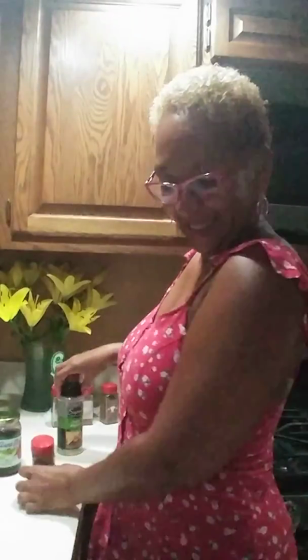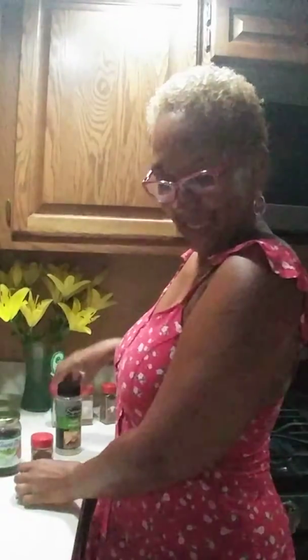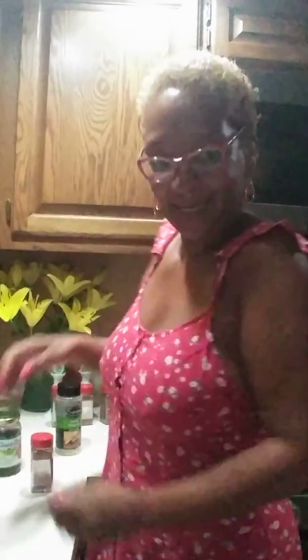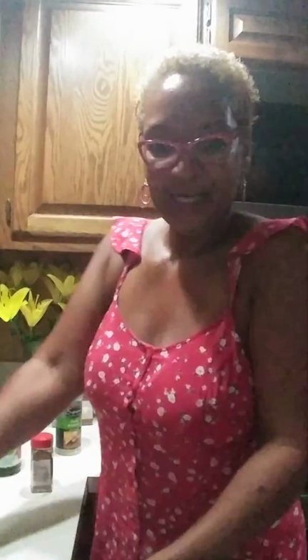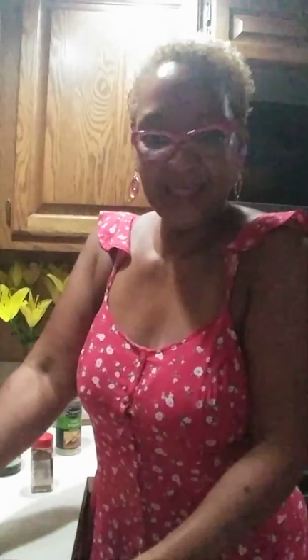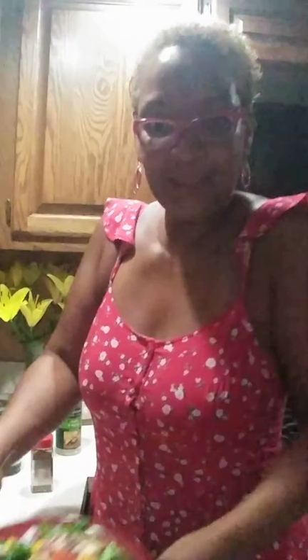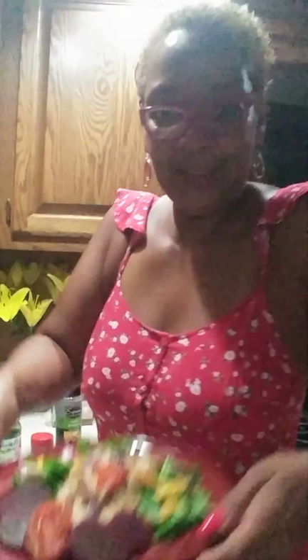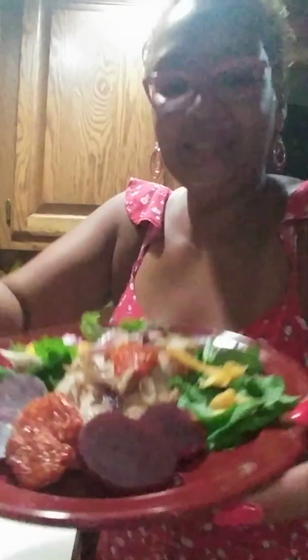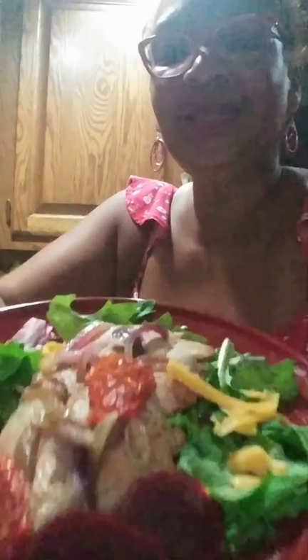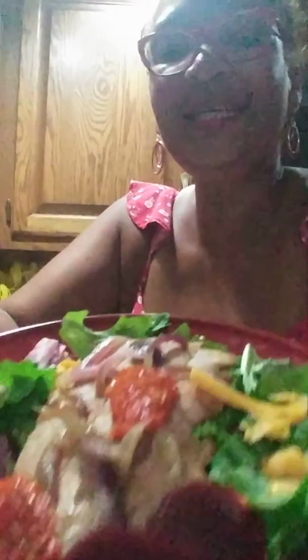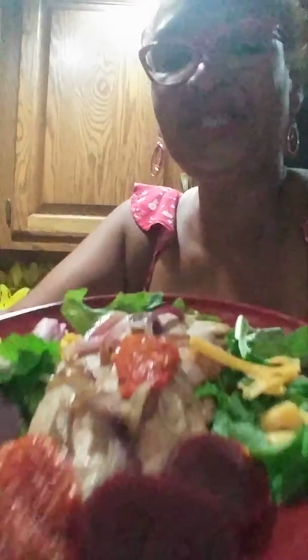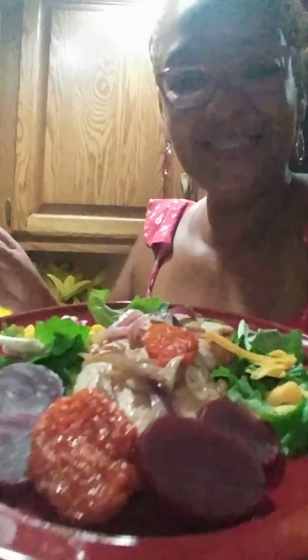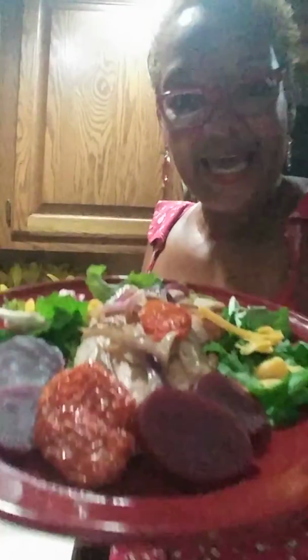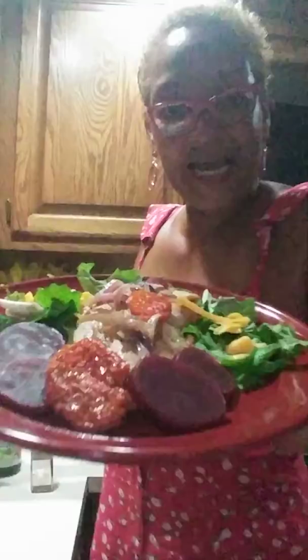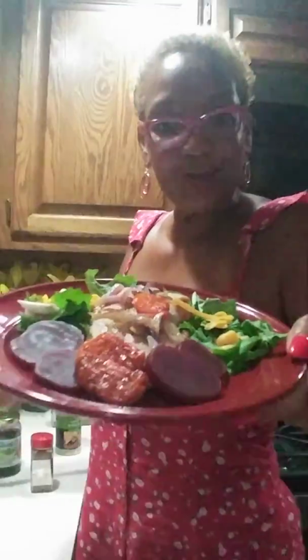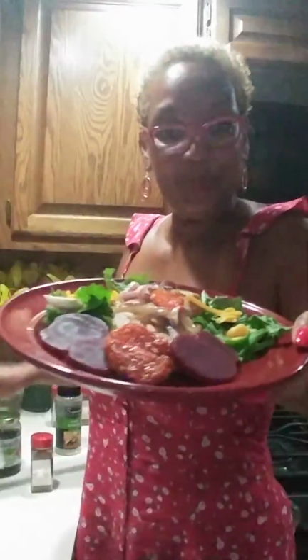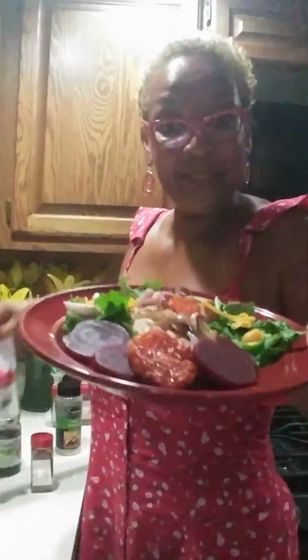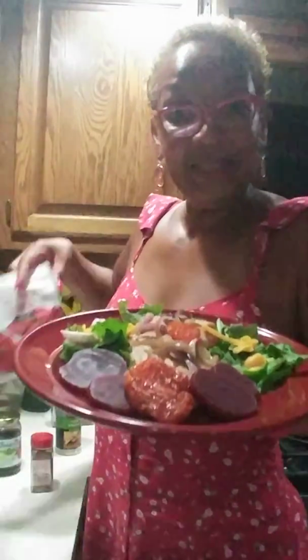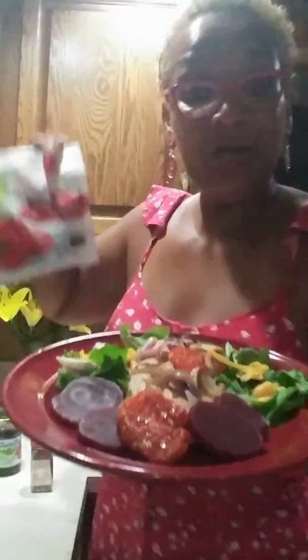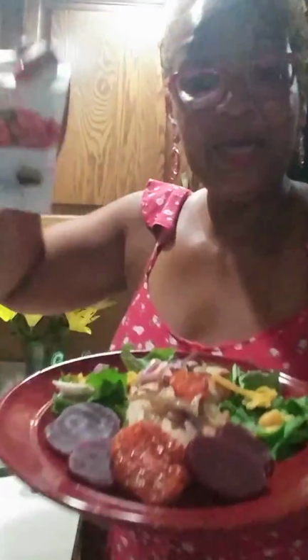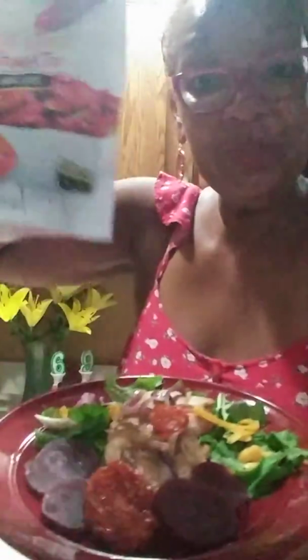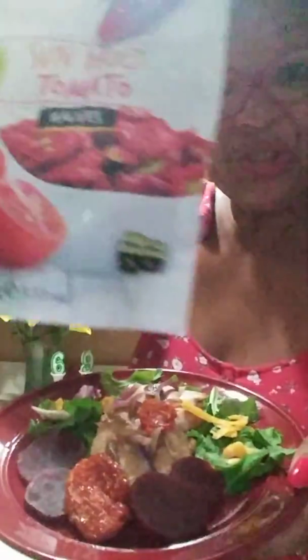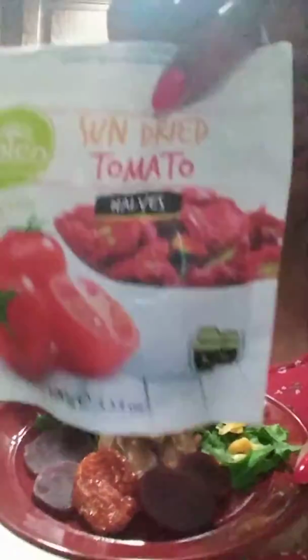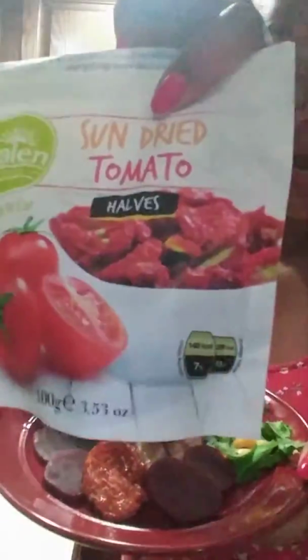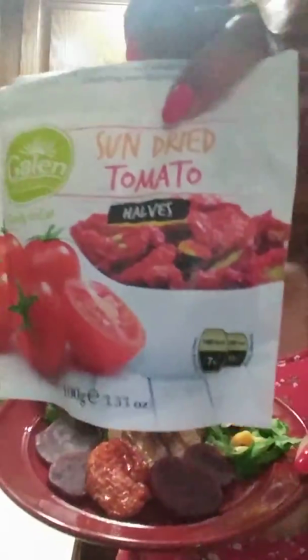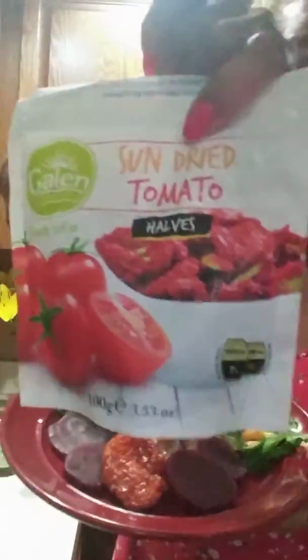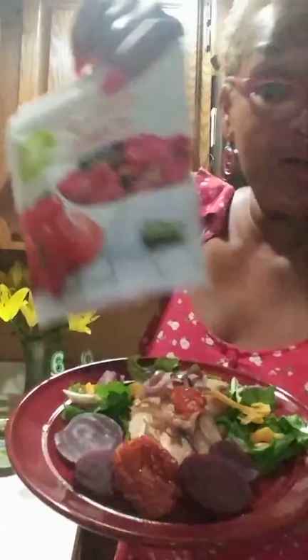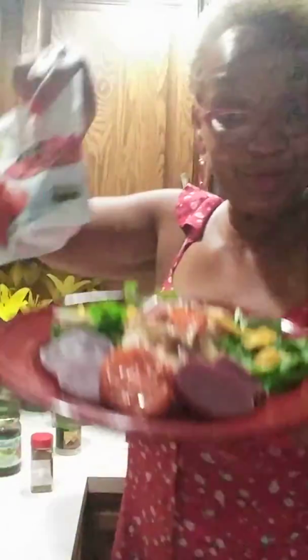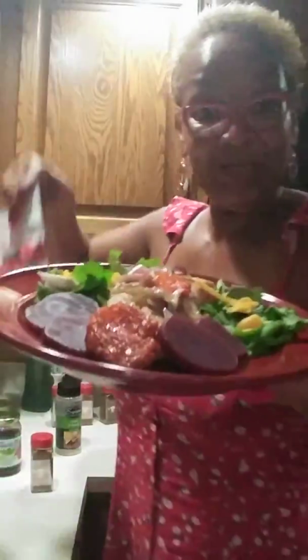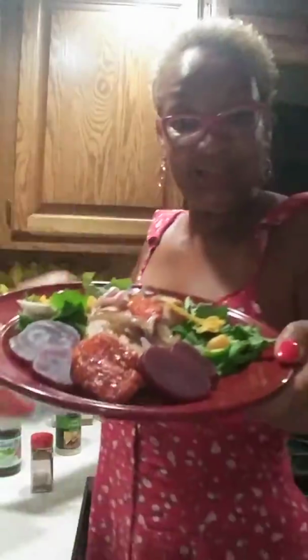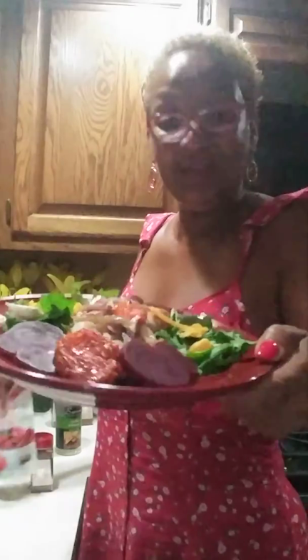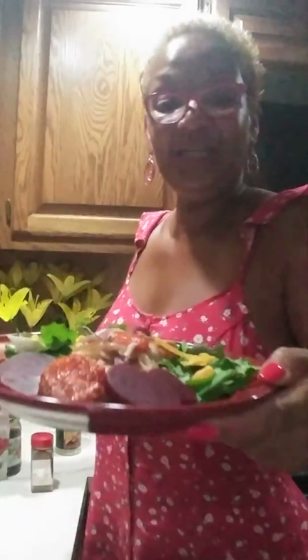Look at it. Doesn't it look delicious? And I also sautéed it with some sun-dried tomatoes. Delicious.